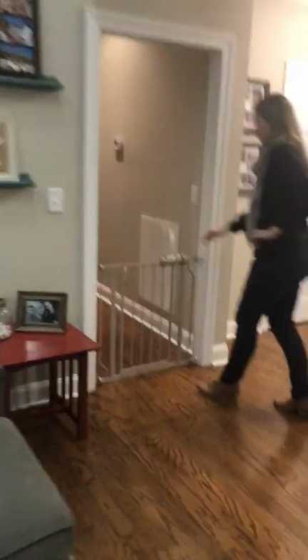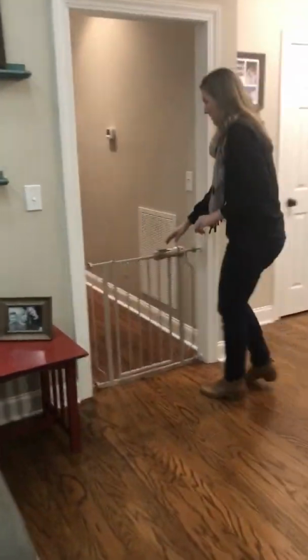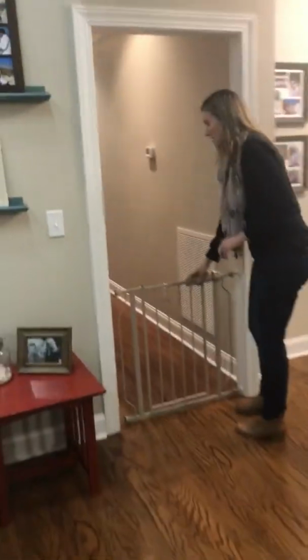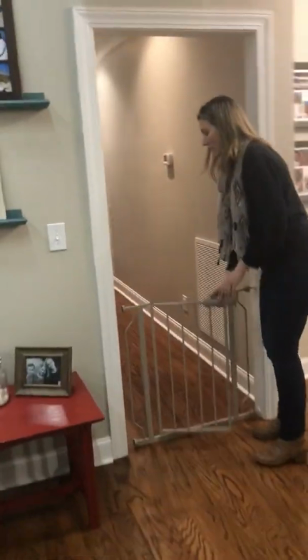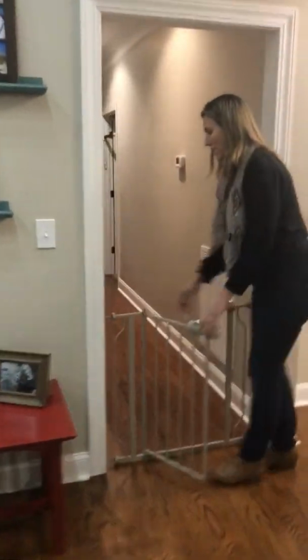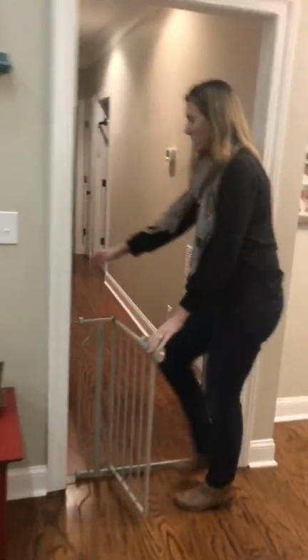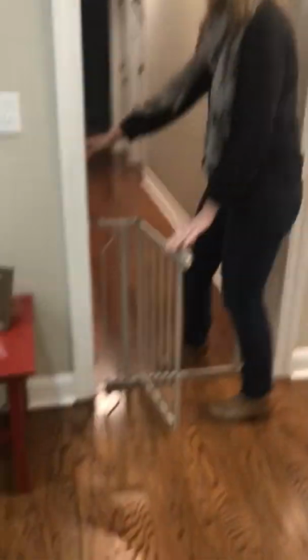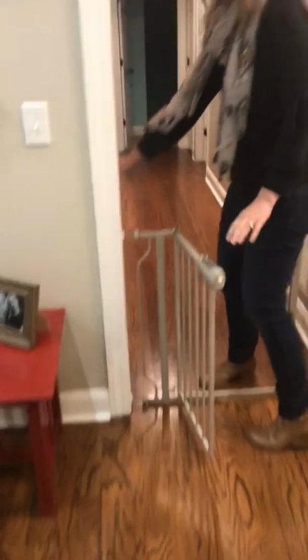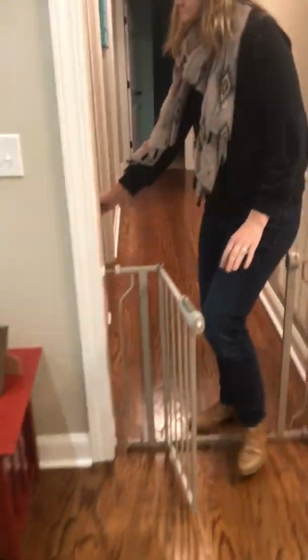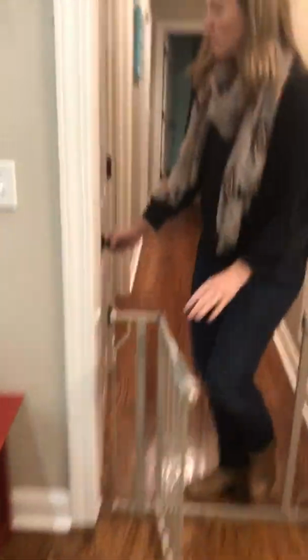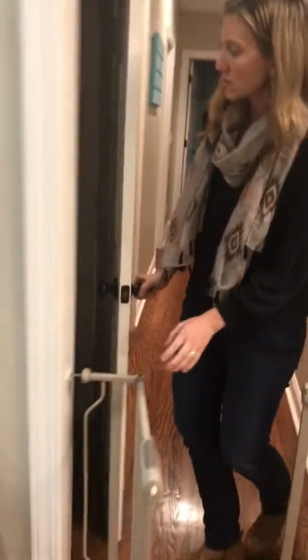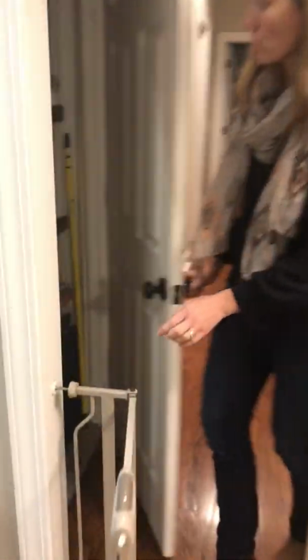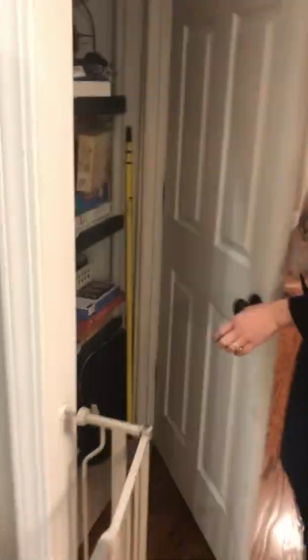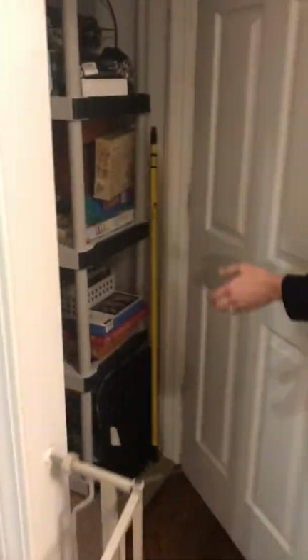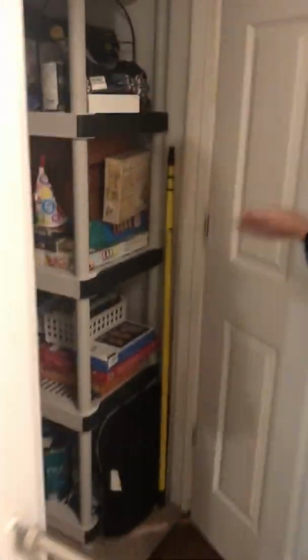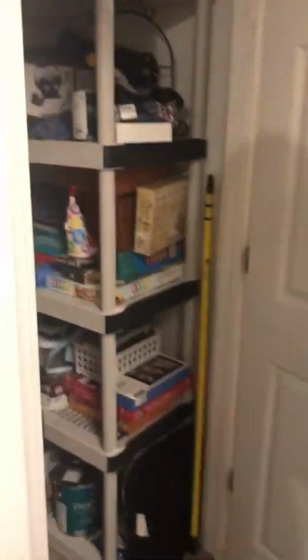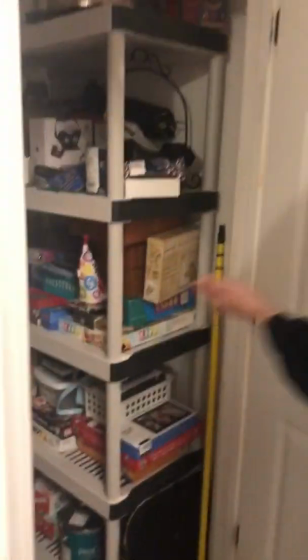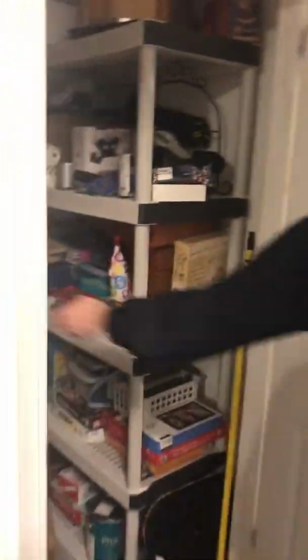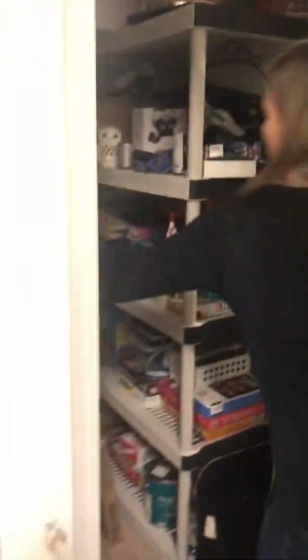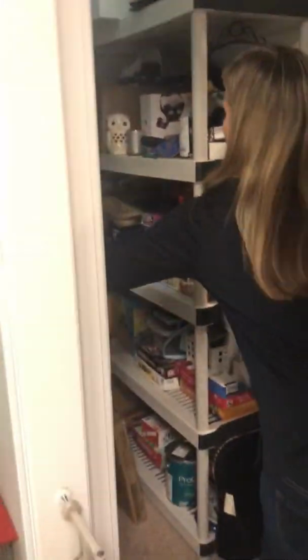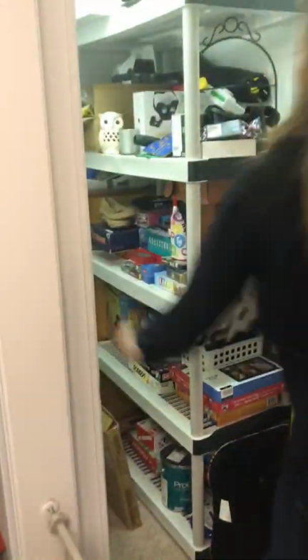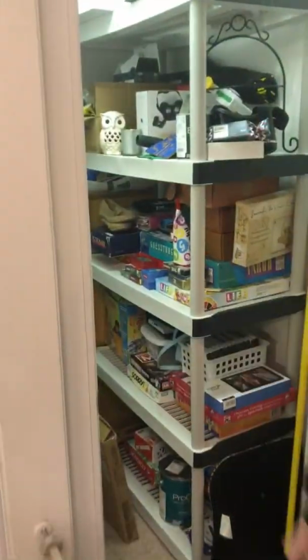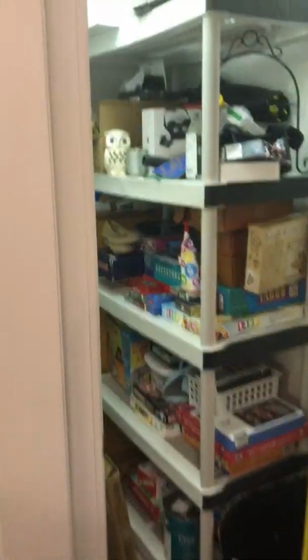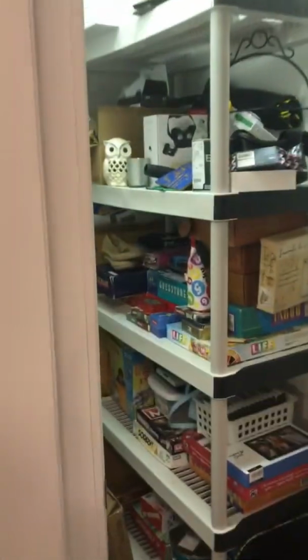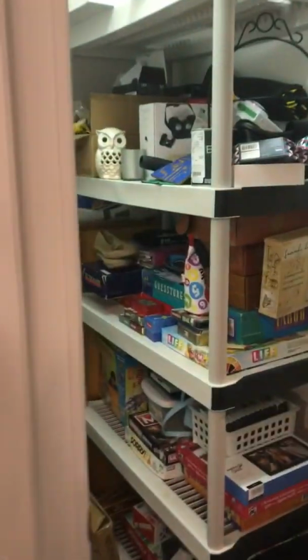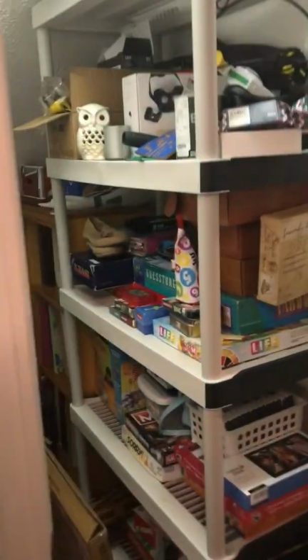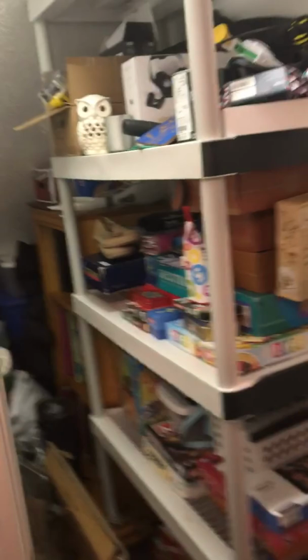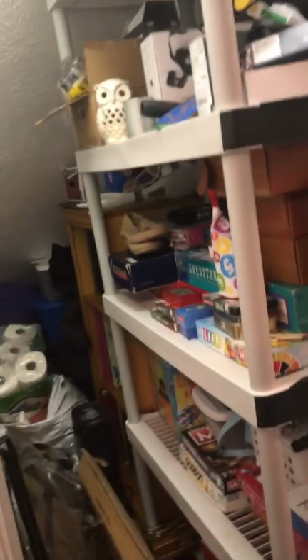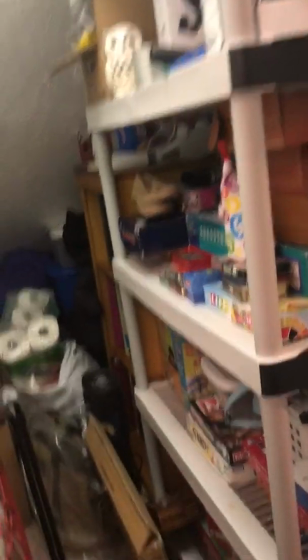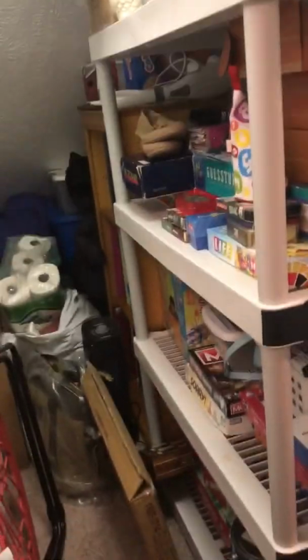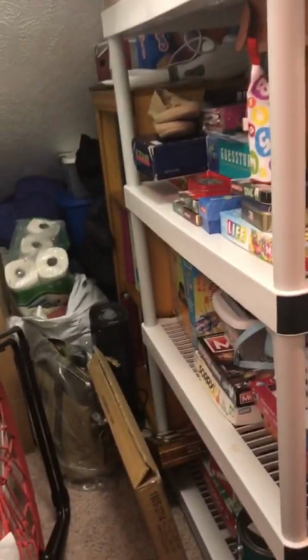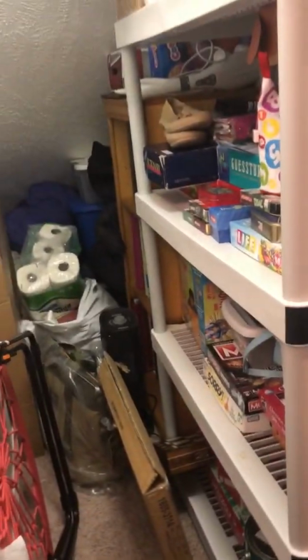This is a big closet — lots of storage. Oh, it's deep. Wow, it's really deep.